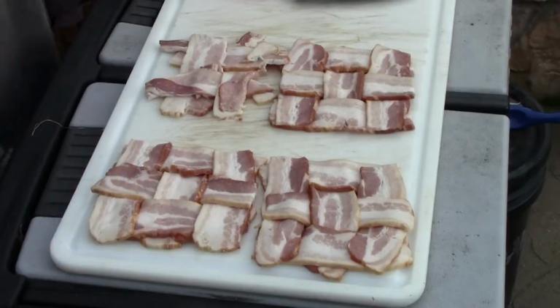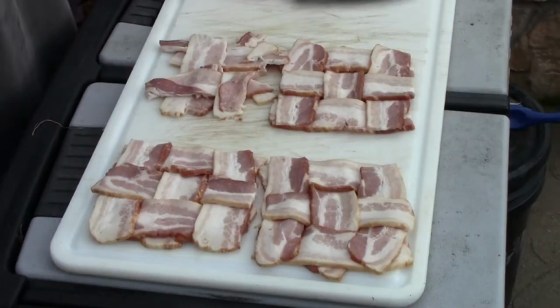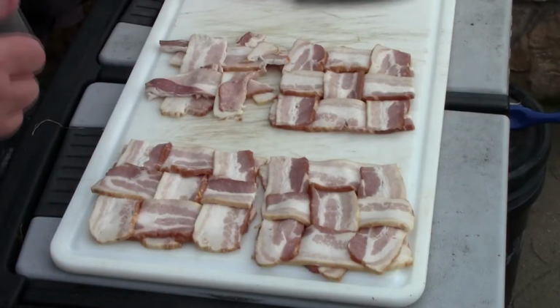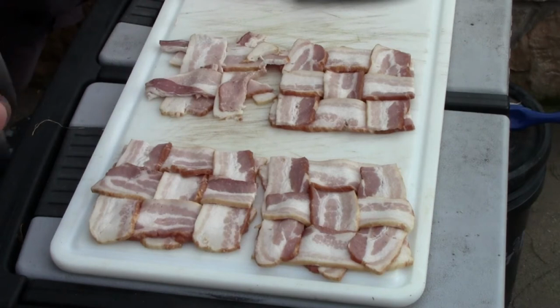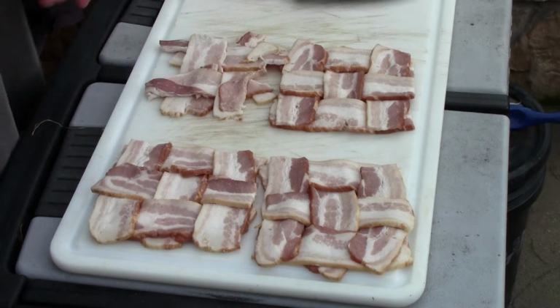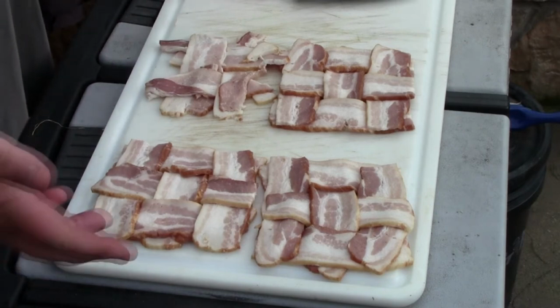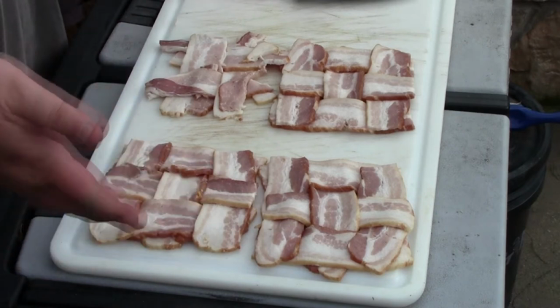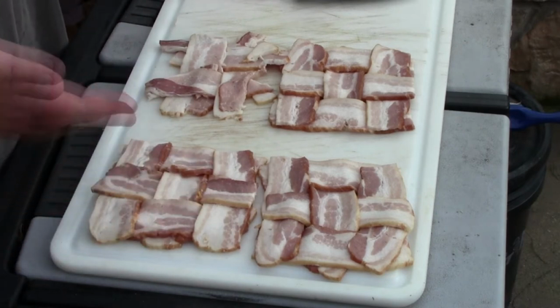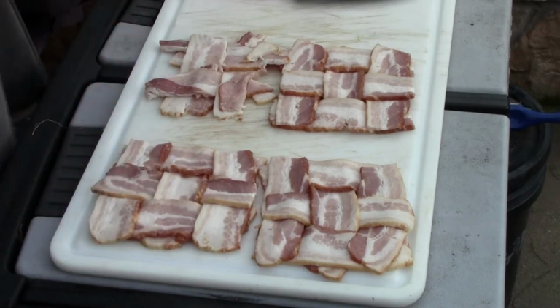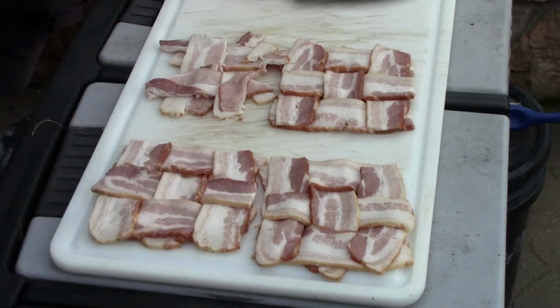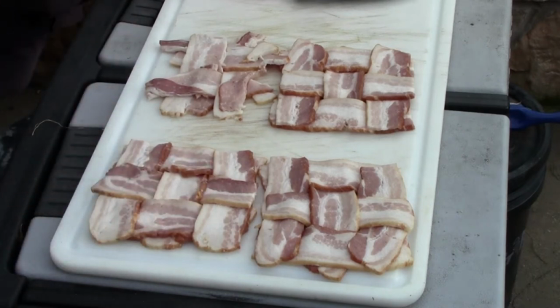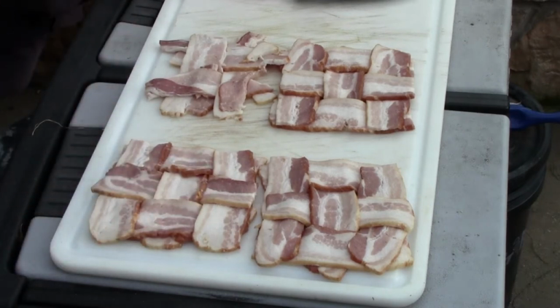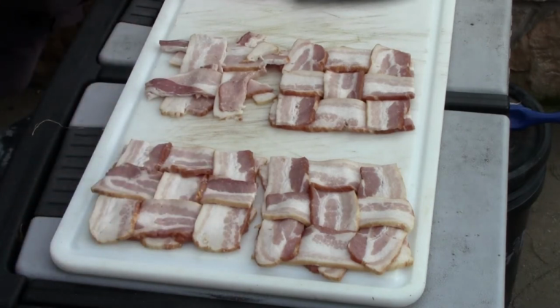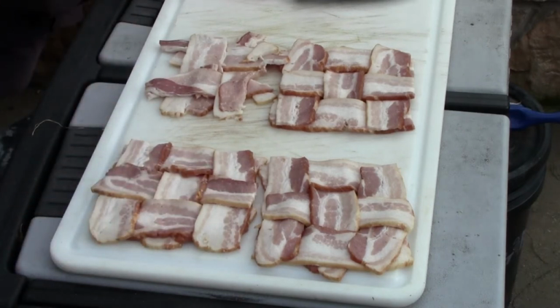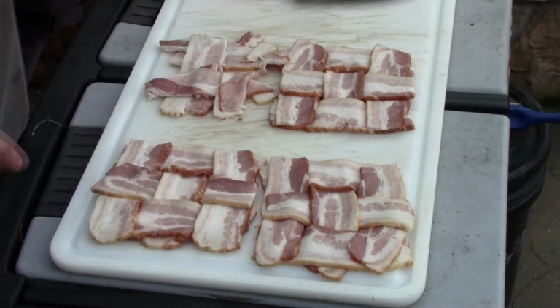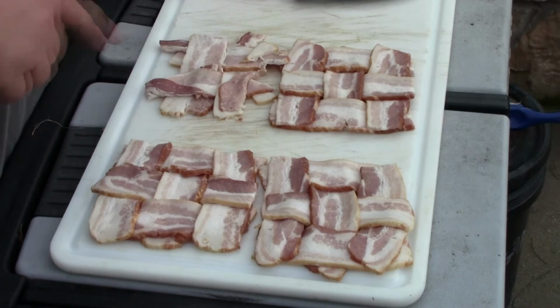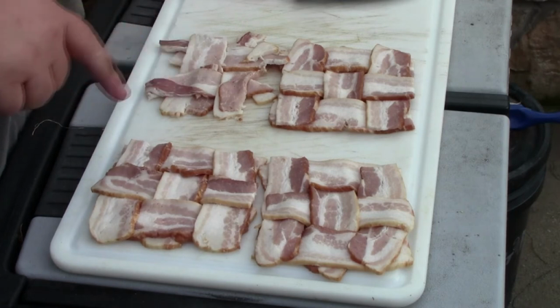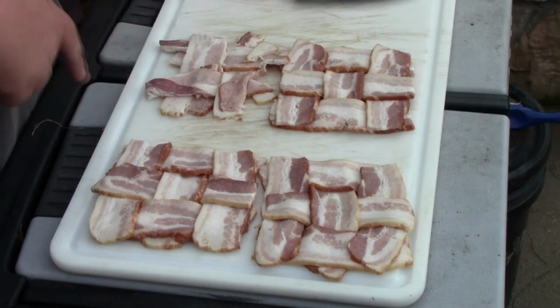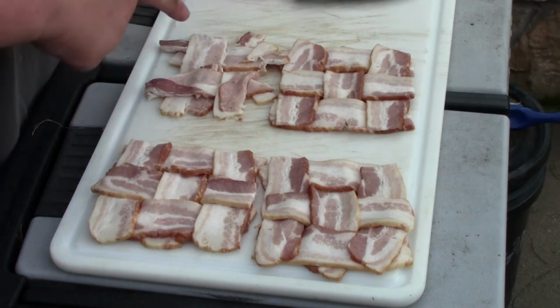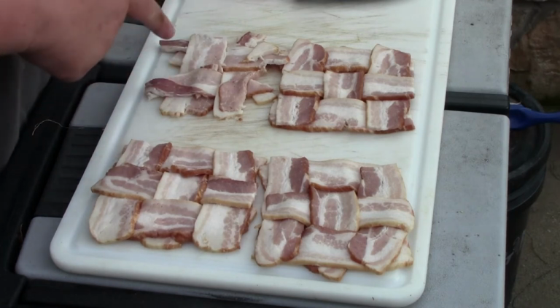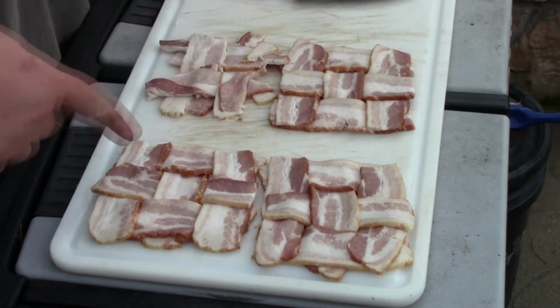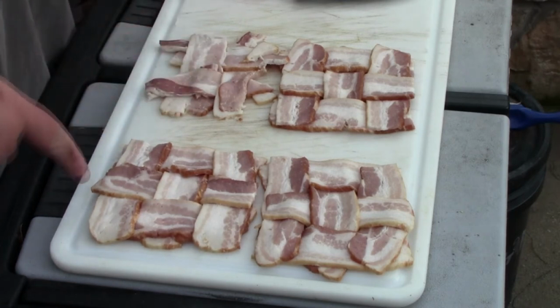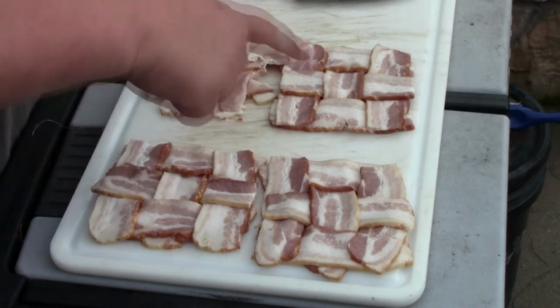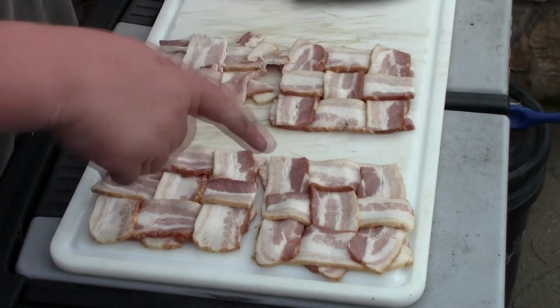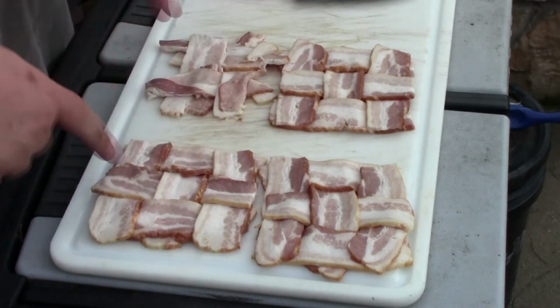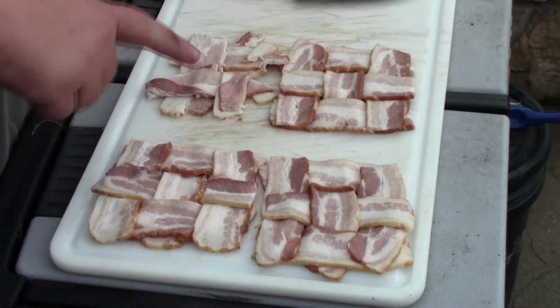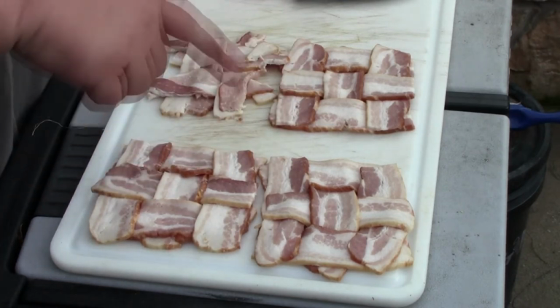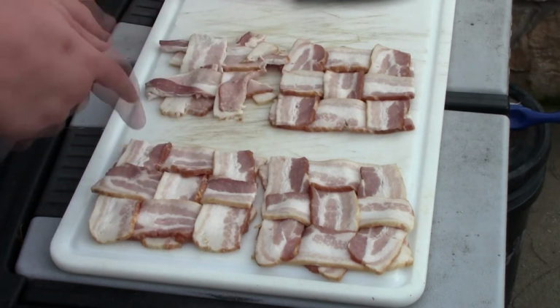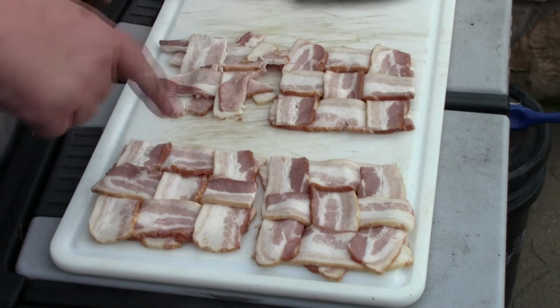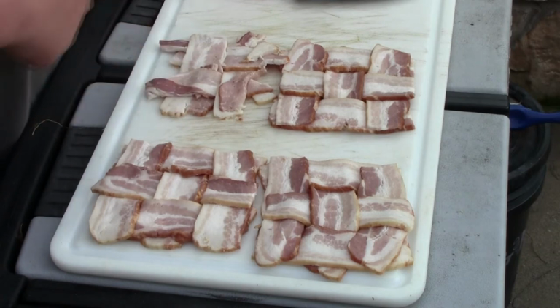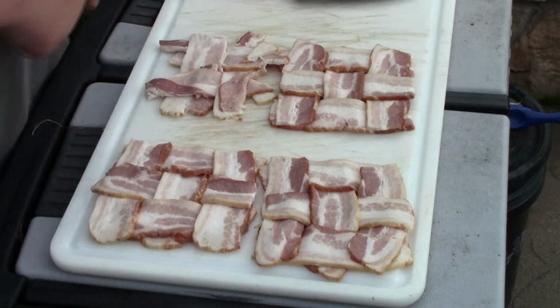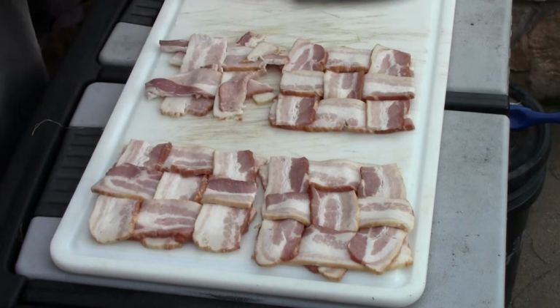For the bacon, I just cut it in half and made some small bacon weaves. This one got a little shortchanged, but basically they're just three strips going both ways. I'm going to put these on the grill.